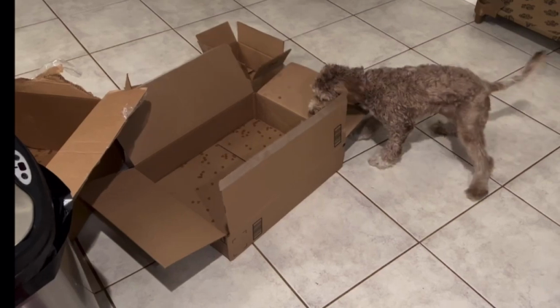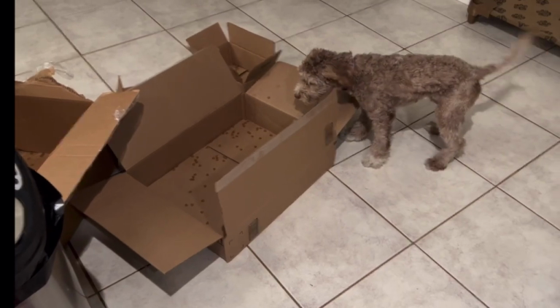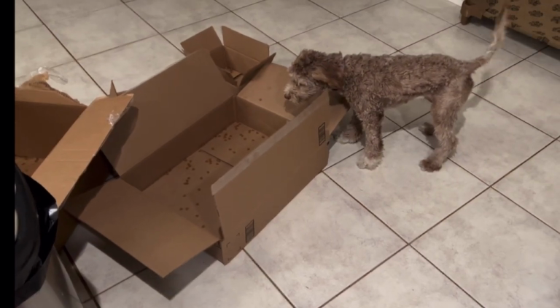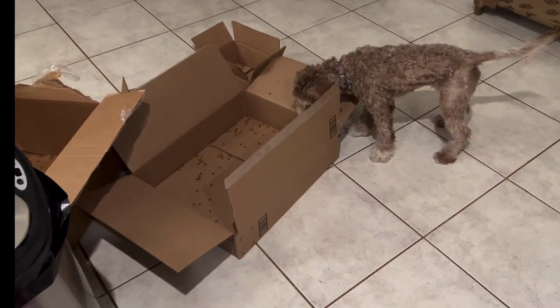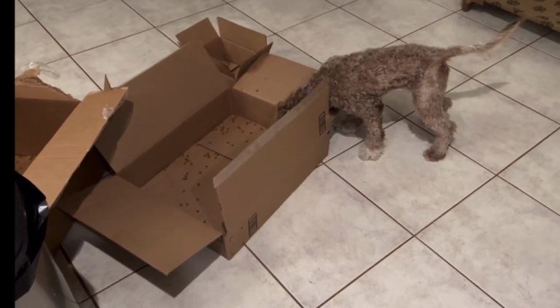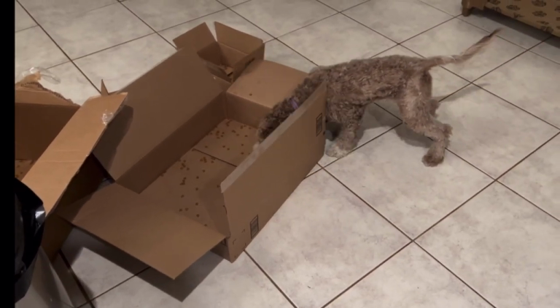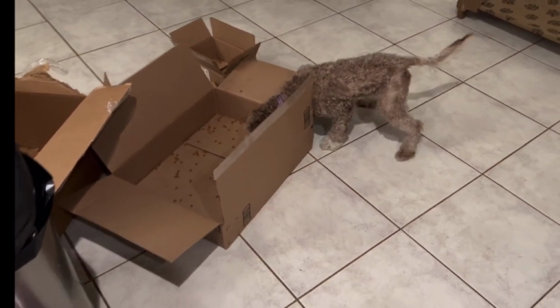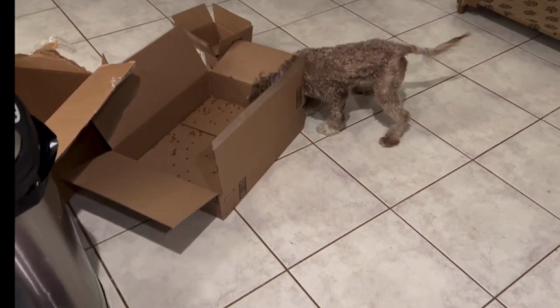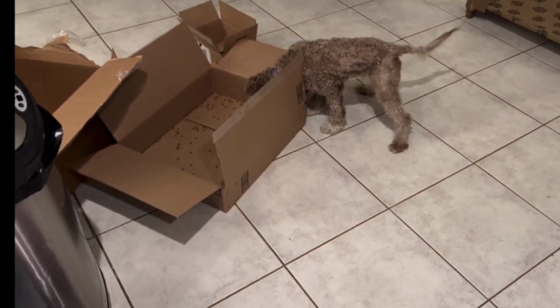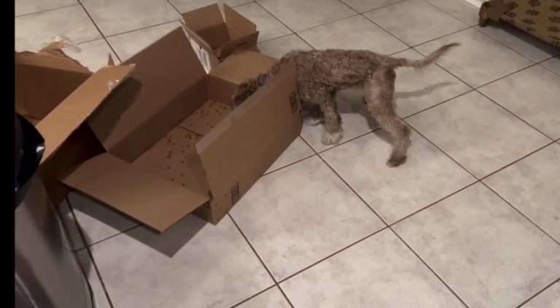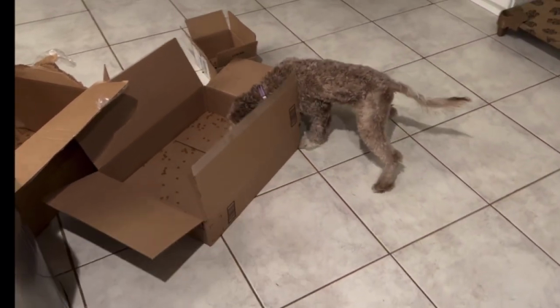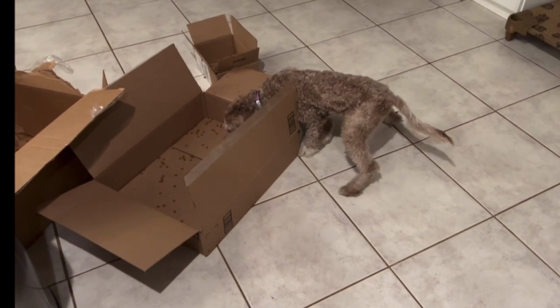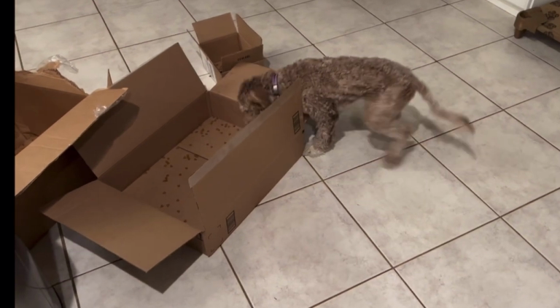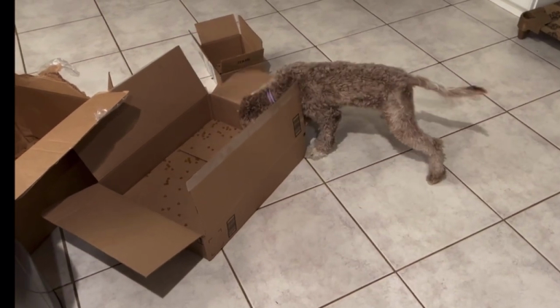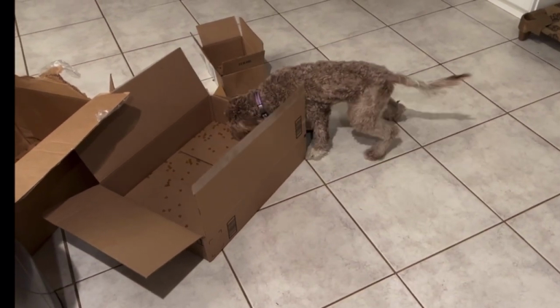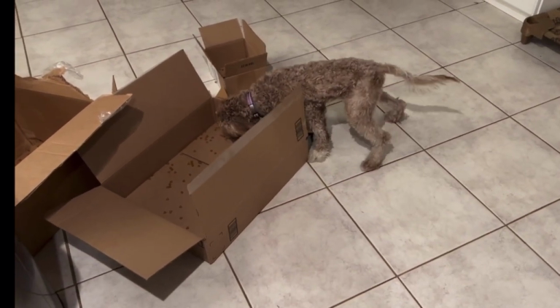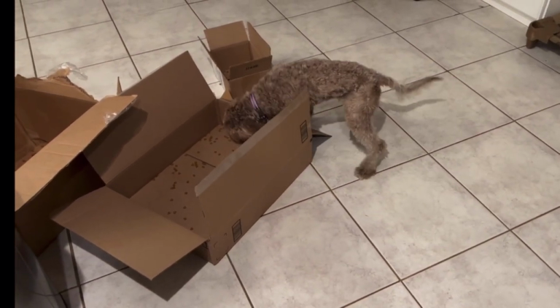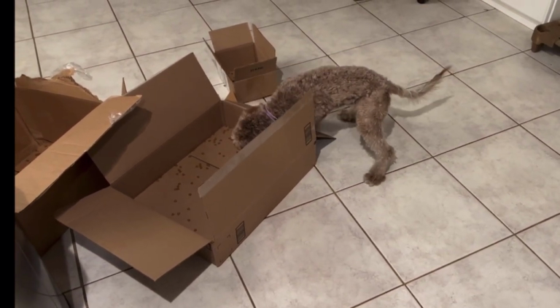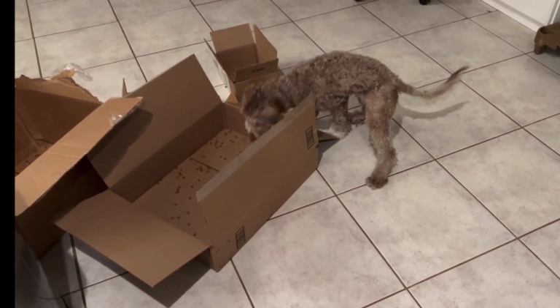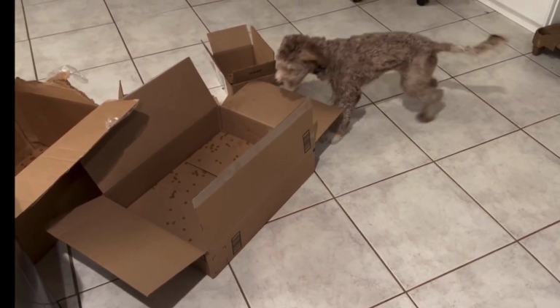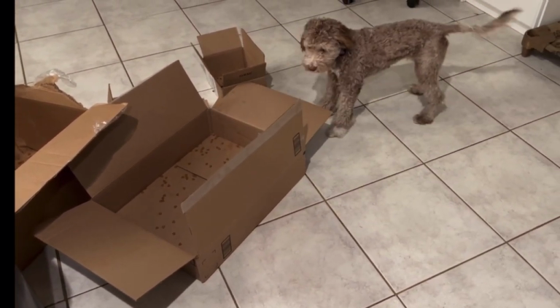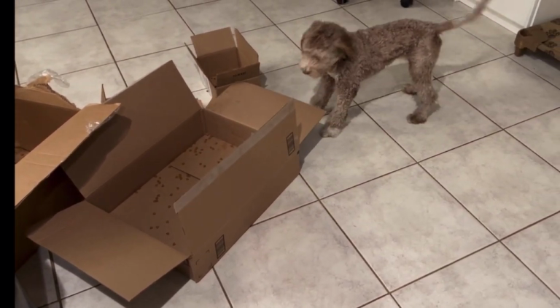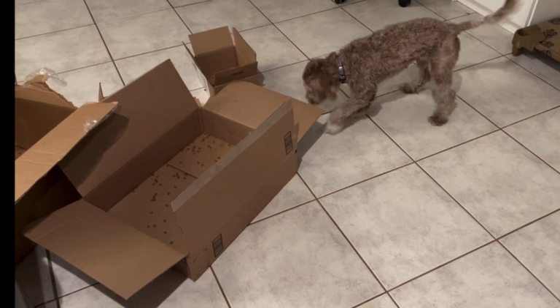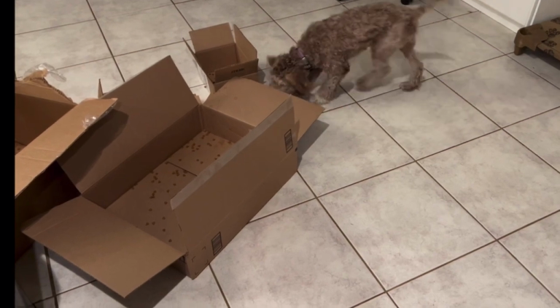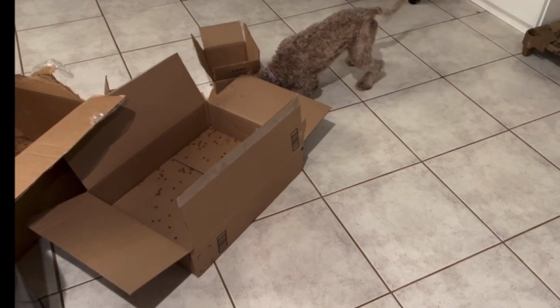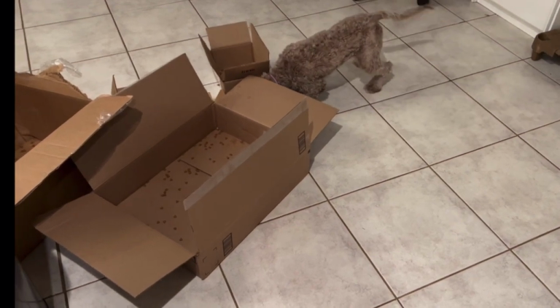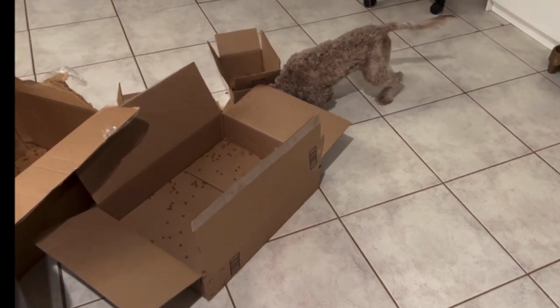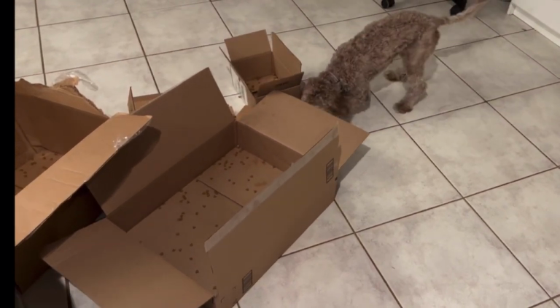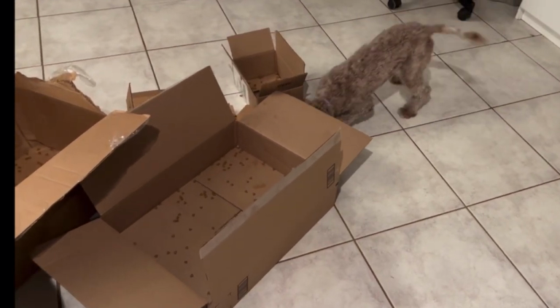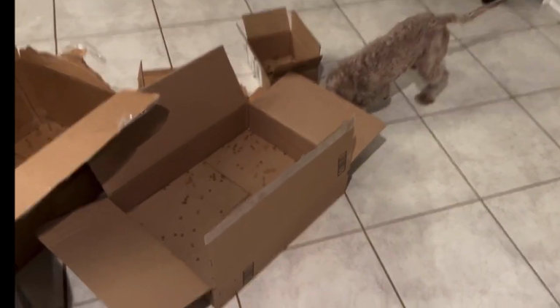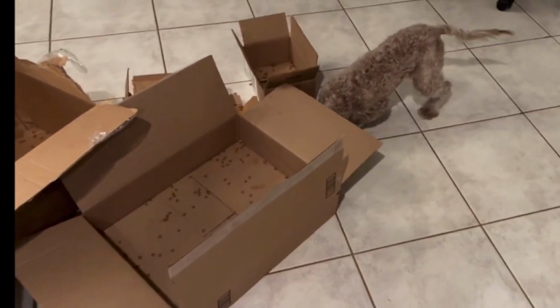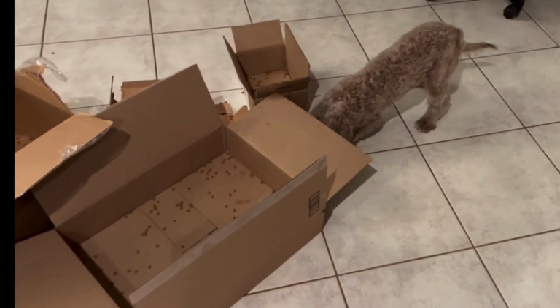This is Barney. We're building some confidence with Barney. Even if he wasn't a nervous guy, I still like to do this with the puppies — it just encourages them to overcome obstacles and problem solving. You do need to have a bit of food drive in pups.